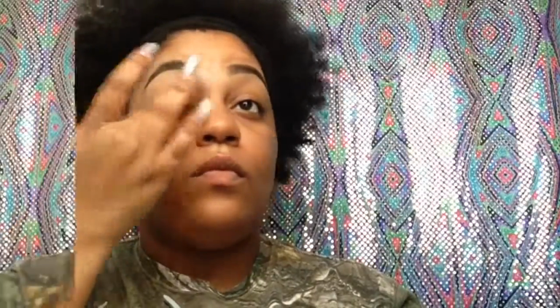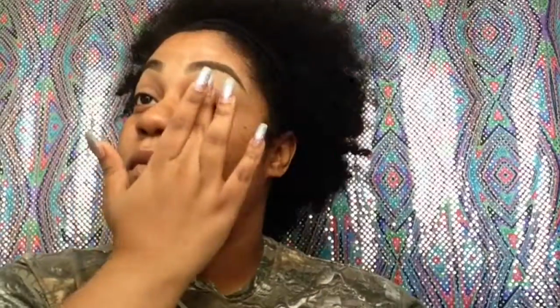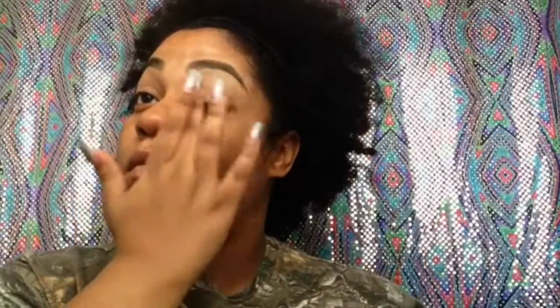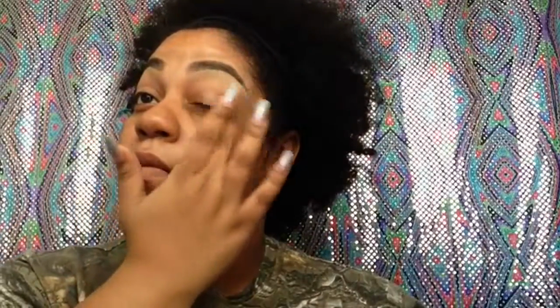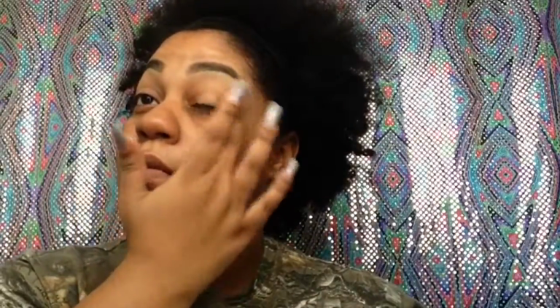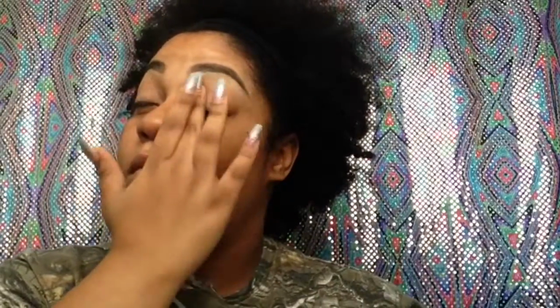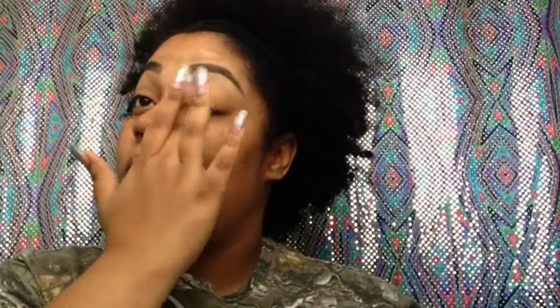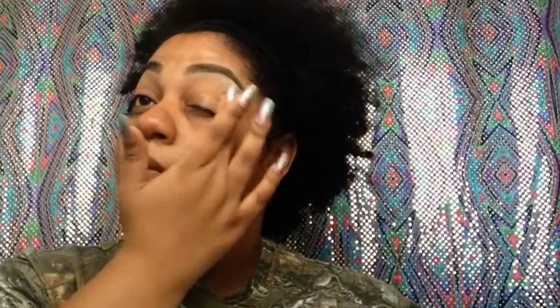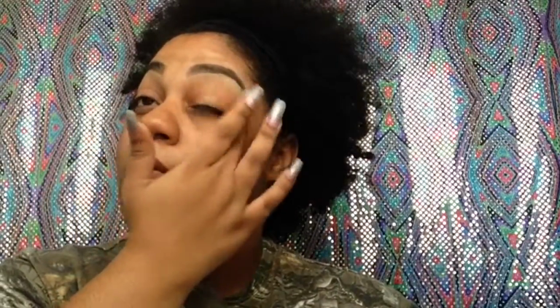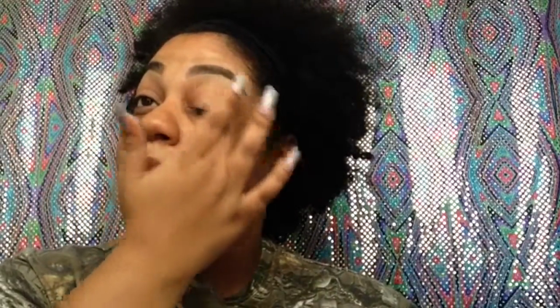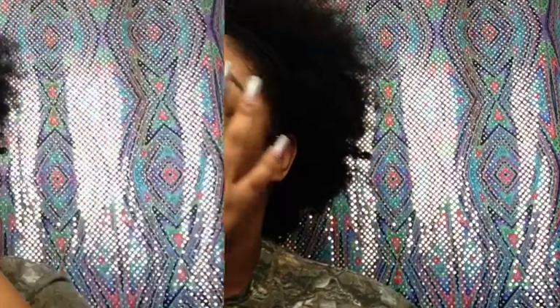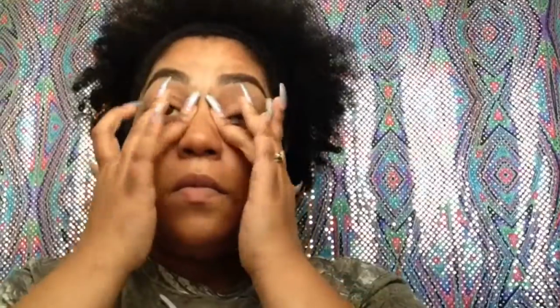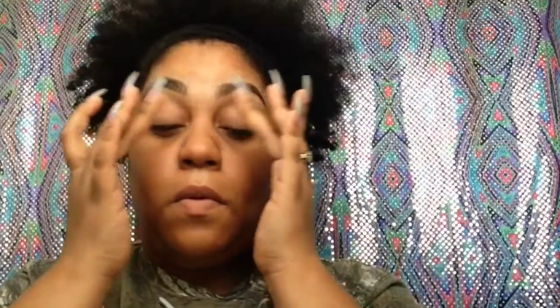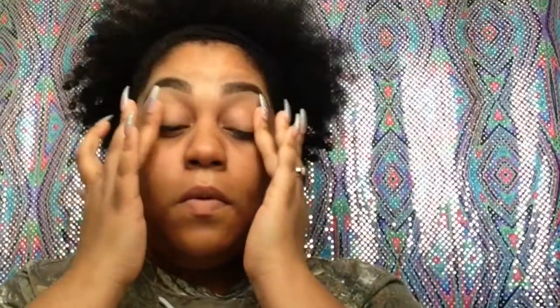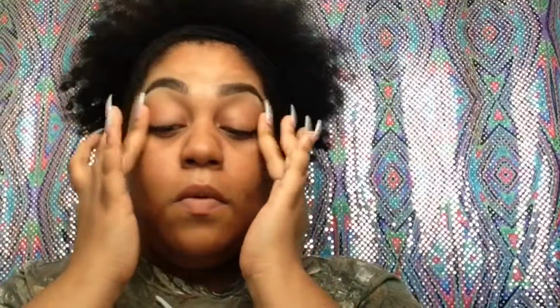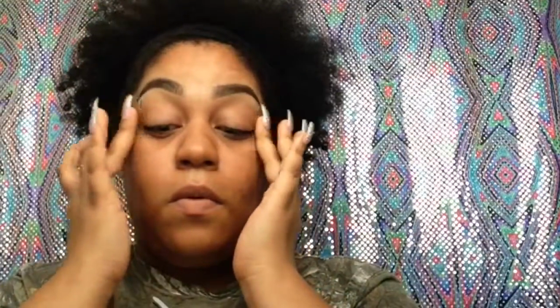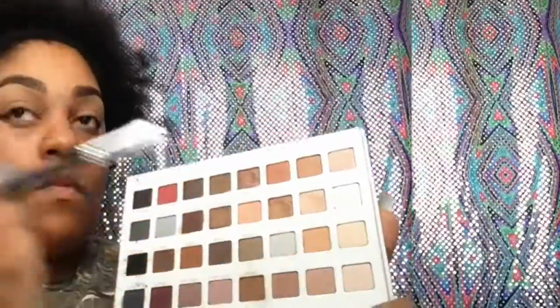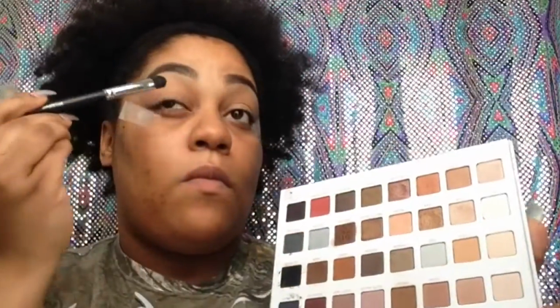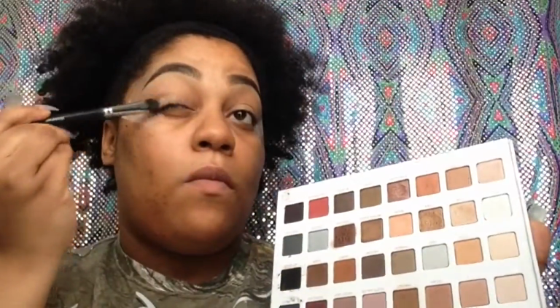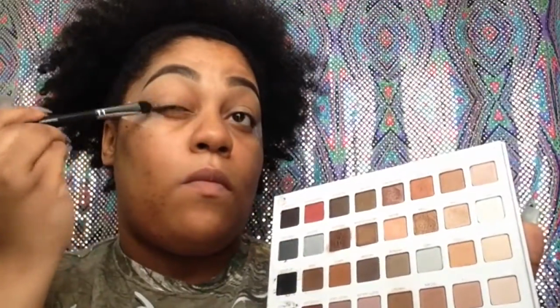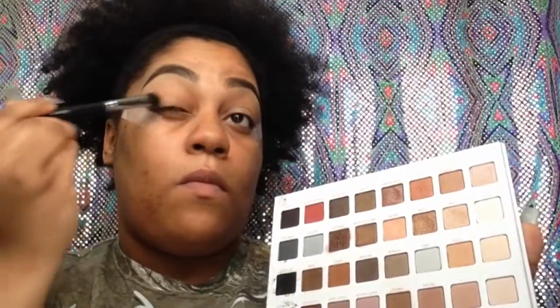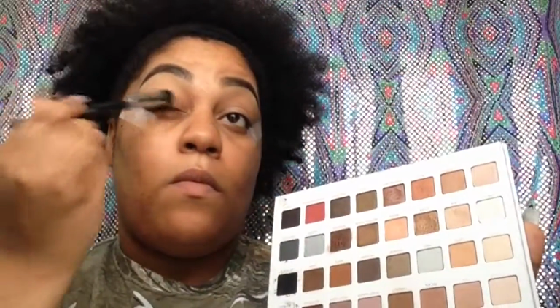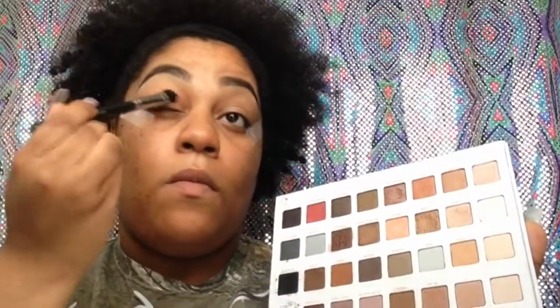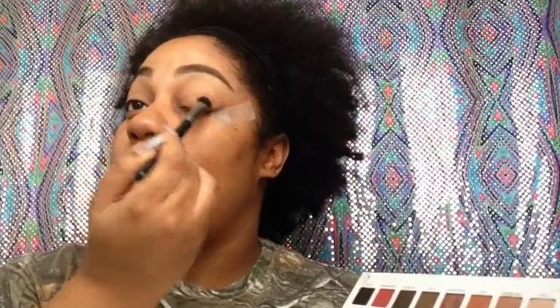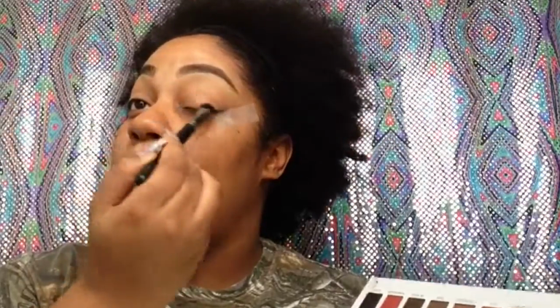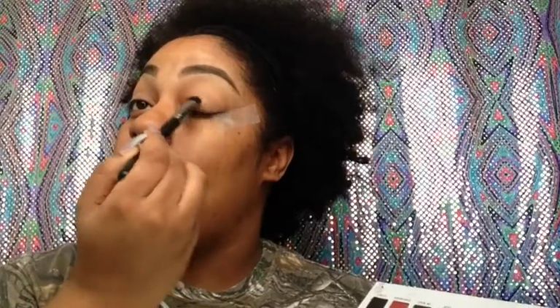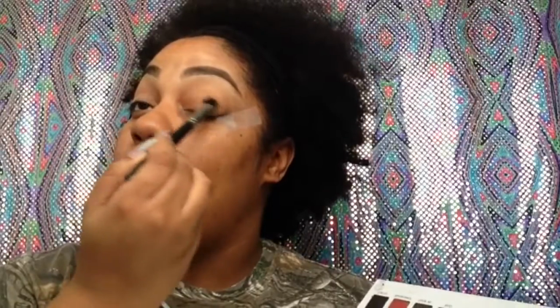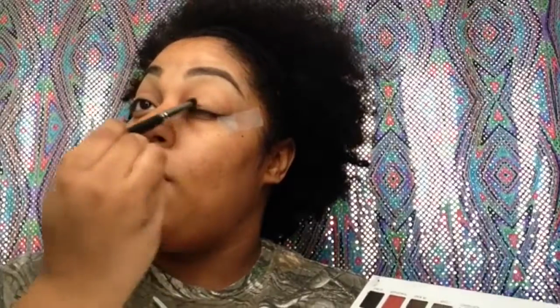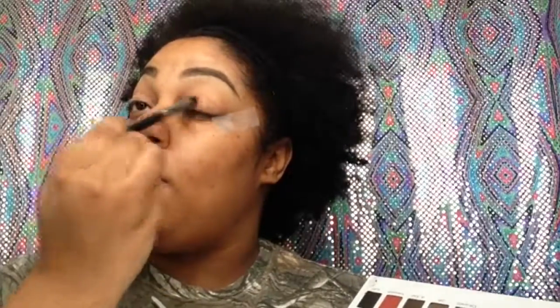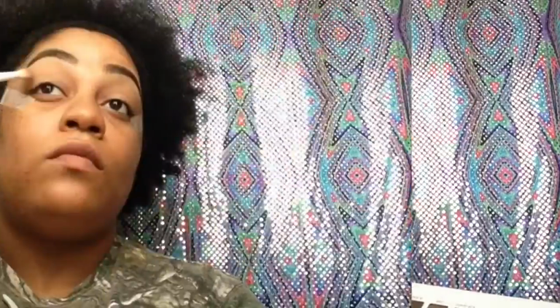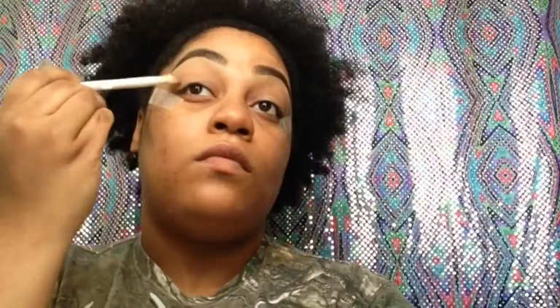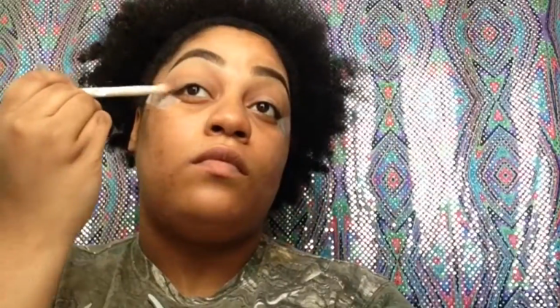I'm using the Too Faced Shadow Insurance as my eyeshadow primer for today. I'm using eyeshadows from the Lorac Mega Pro 3, and right now I'm using the skin tone color to set the eyeshadow base.